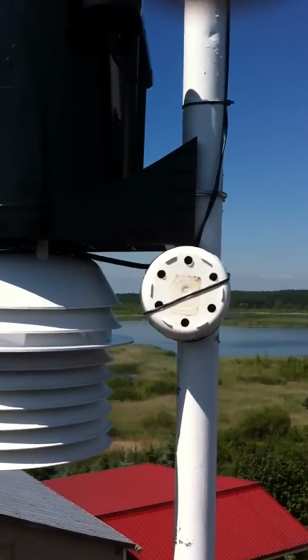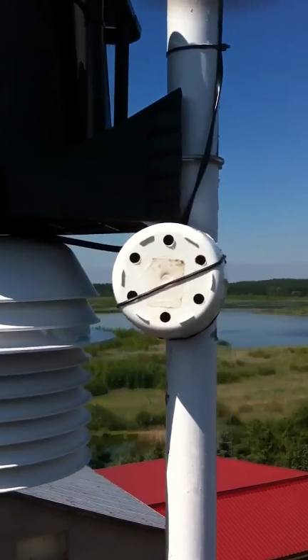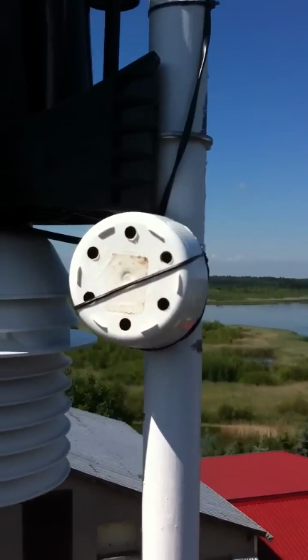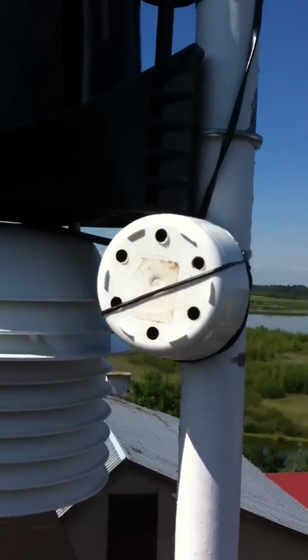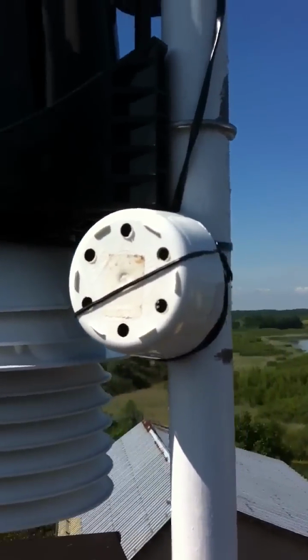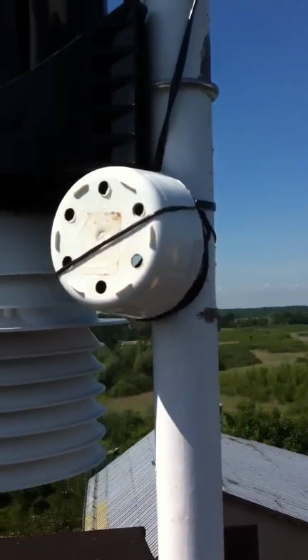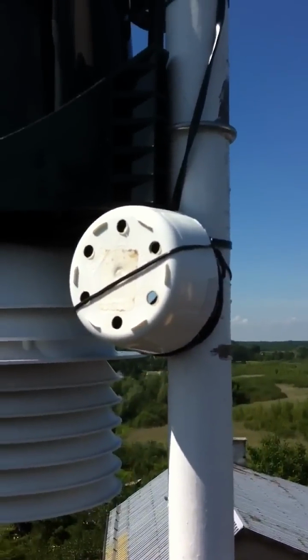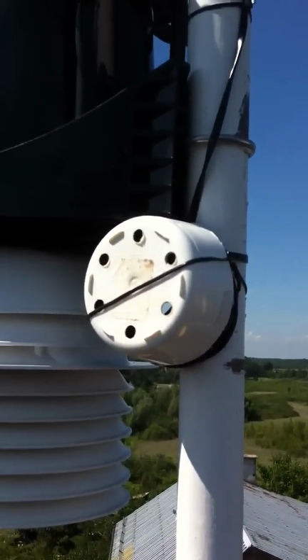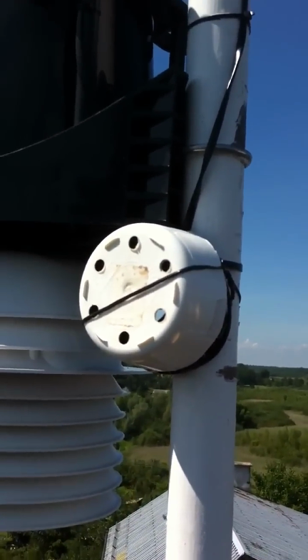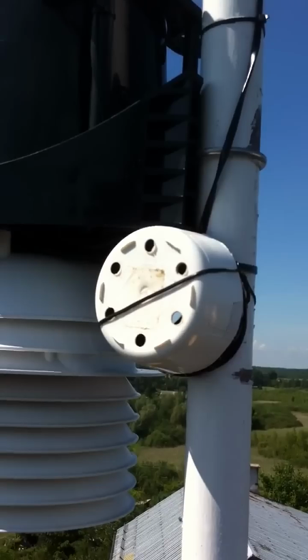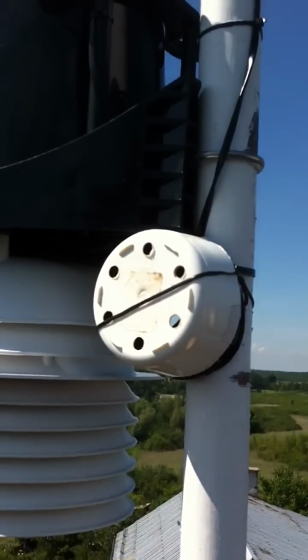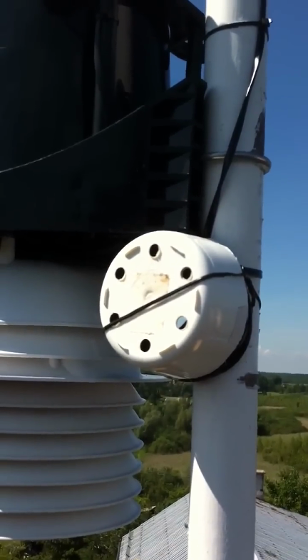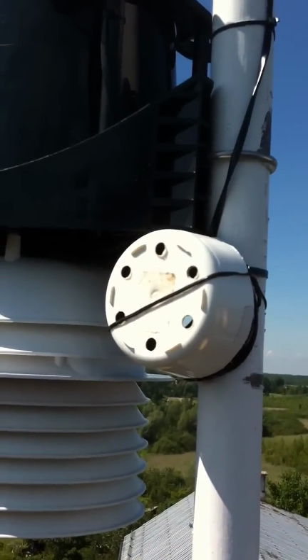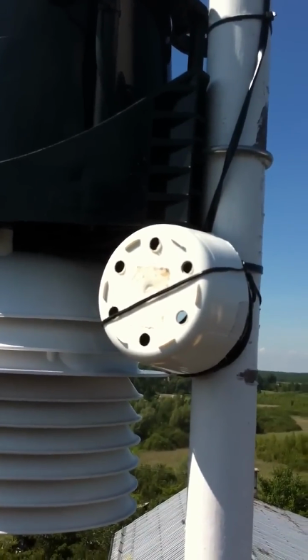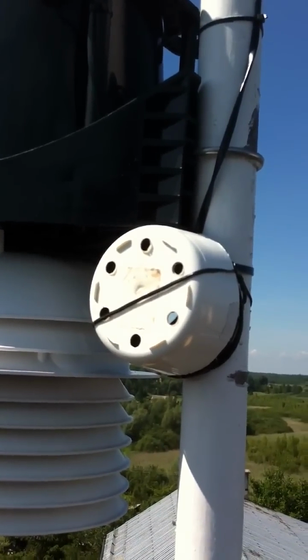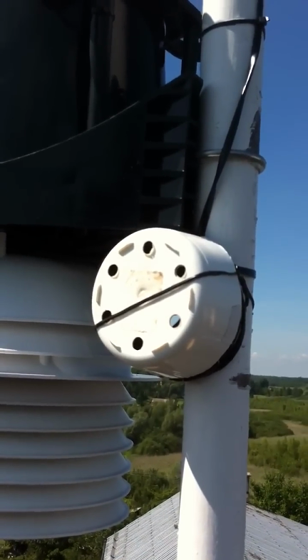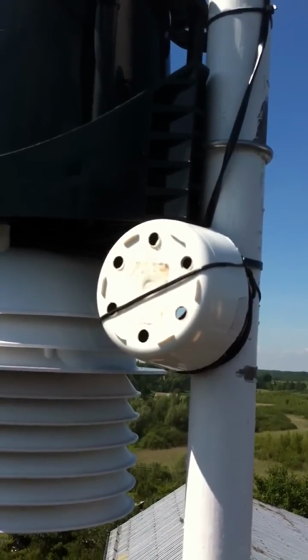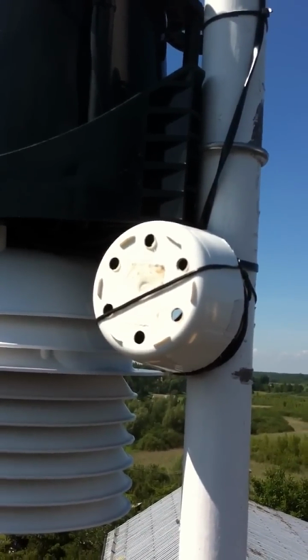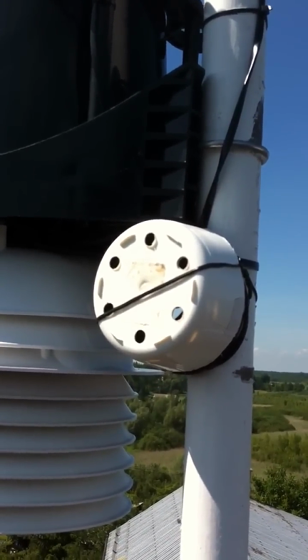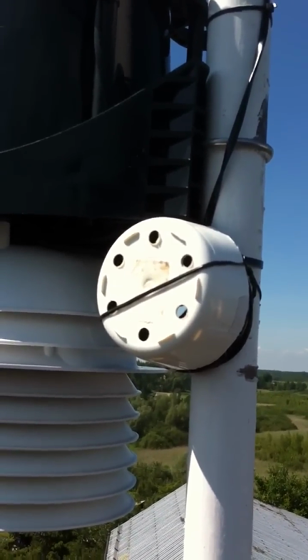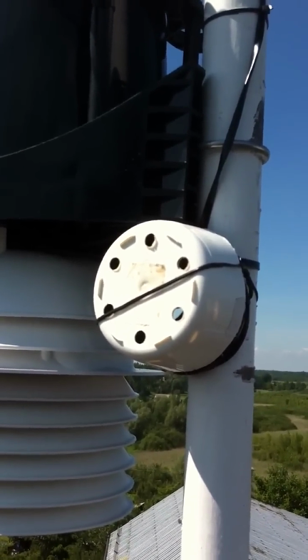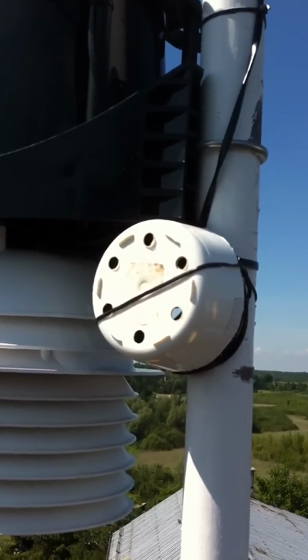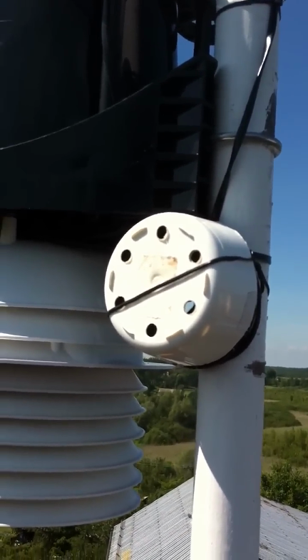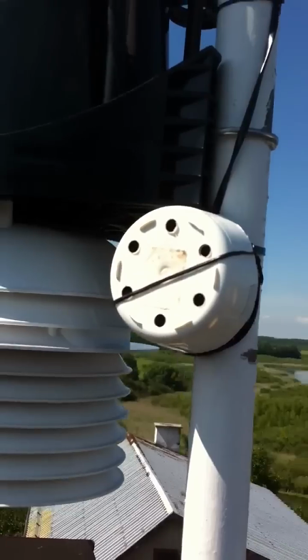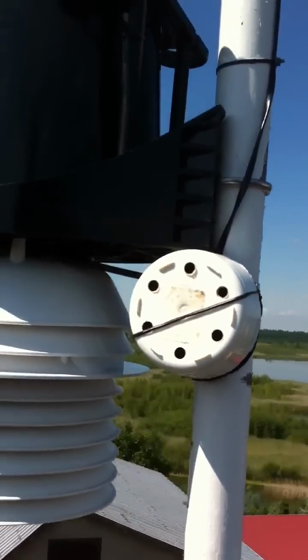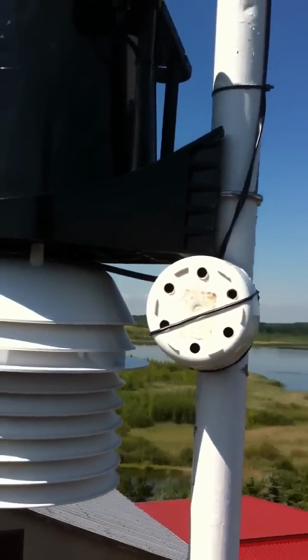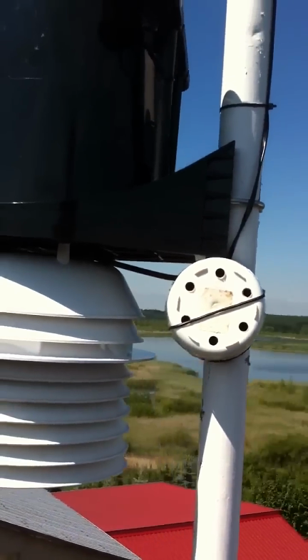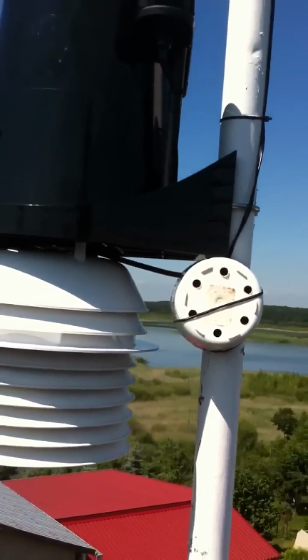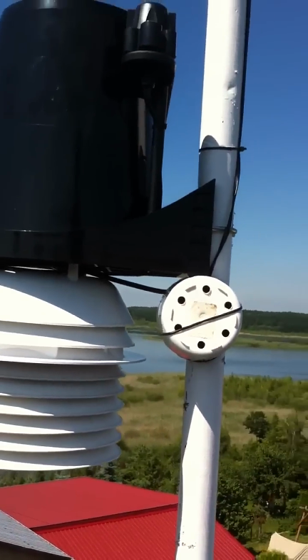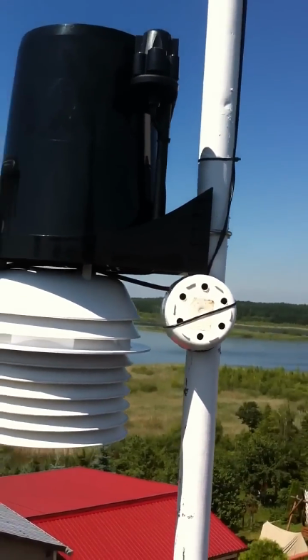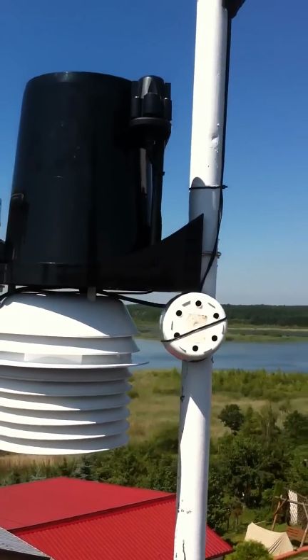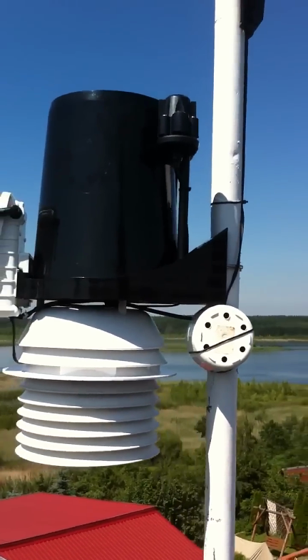There's a black cable coming from the vane that is now more secure and not exposed to the sun rays. That should protect it very well.